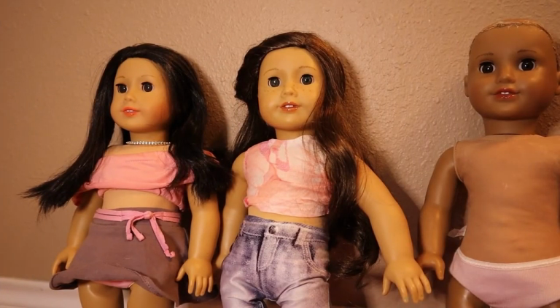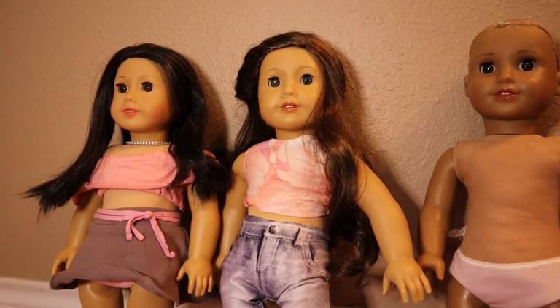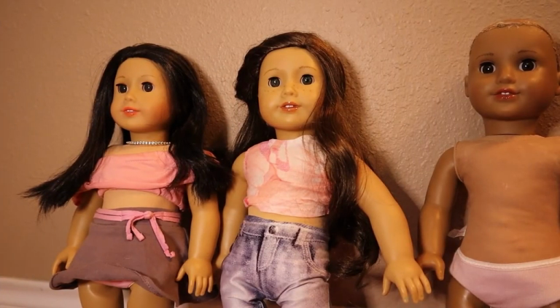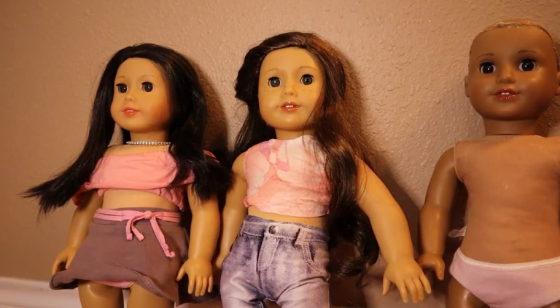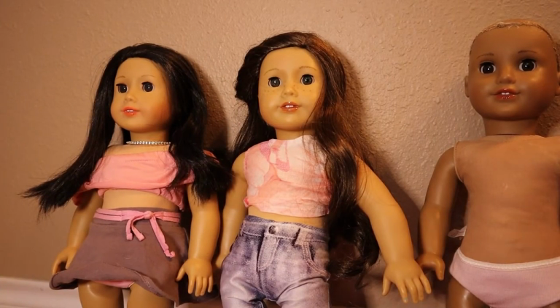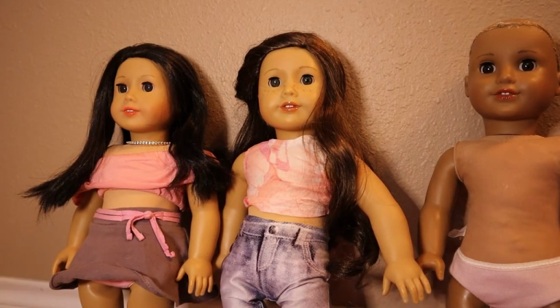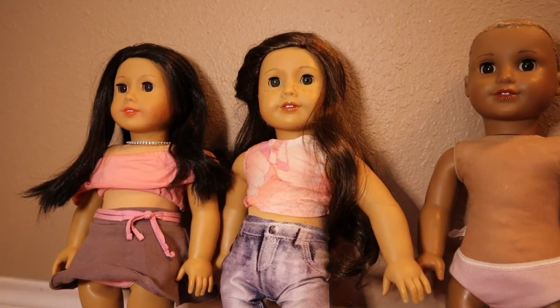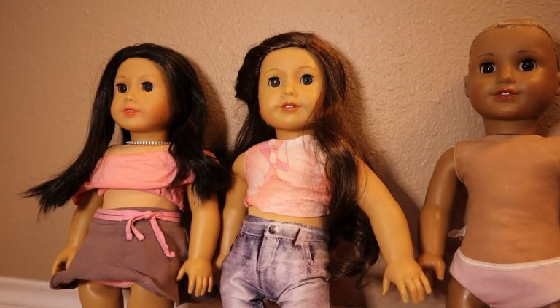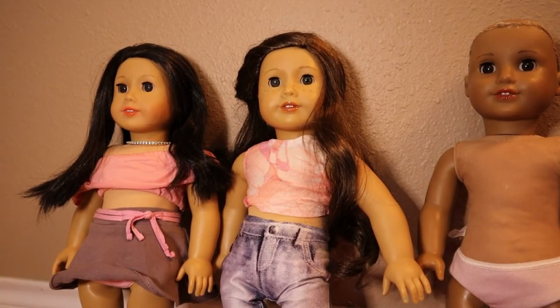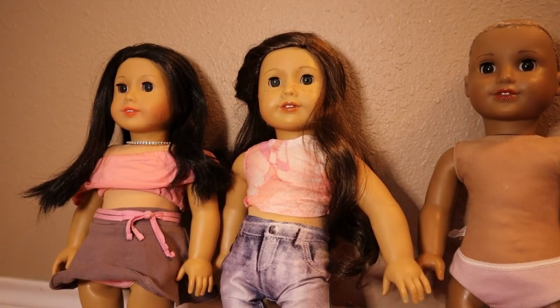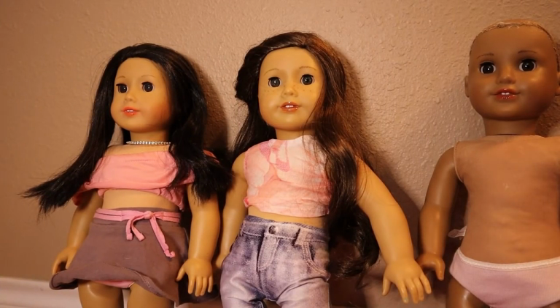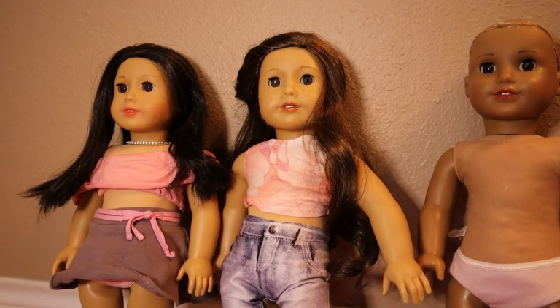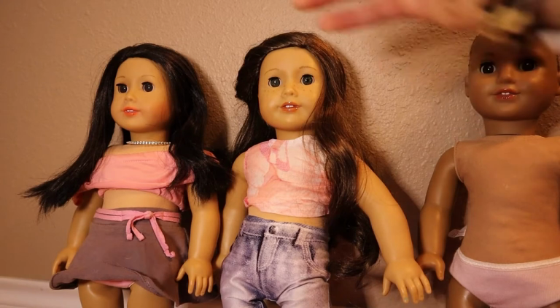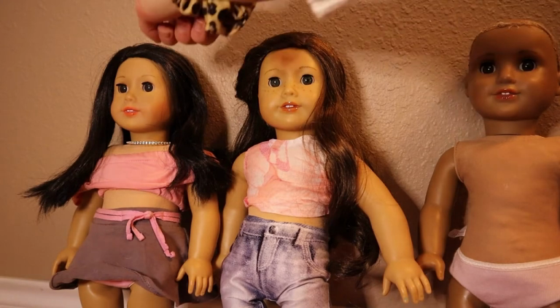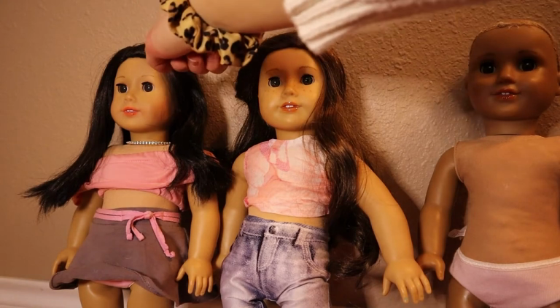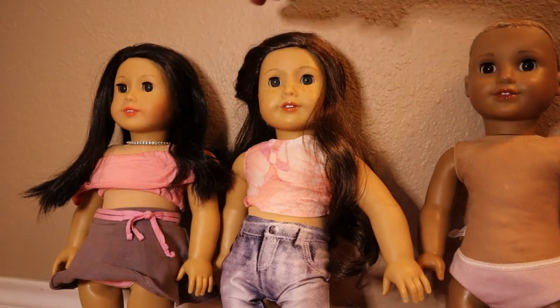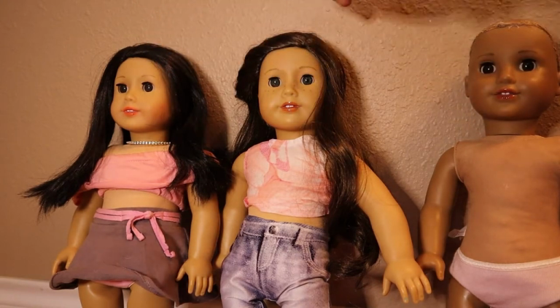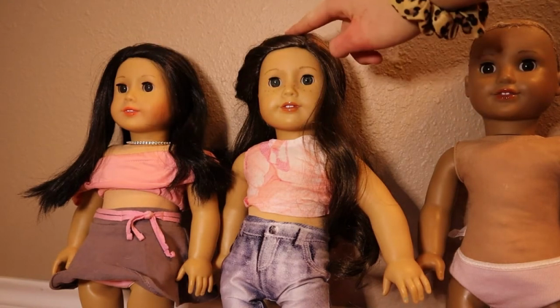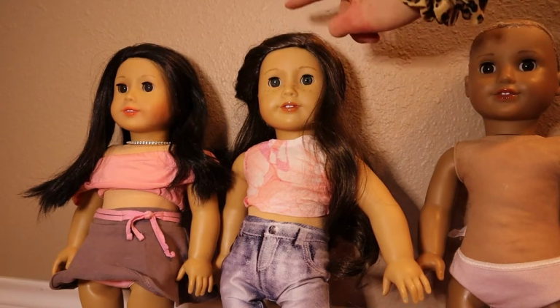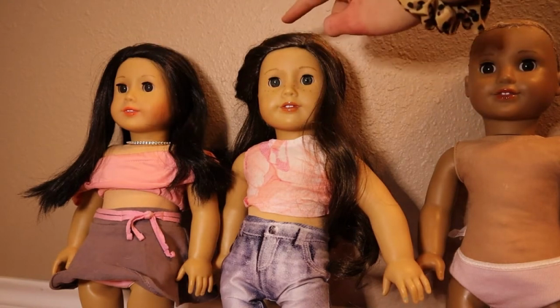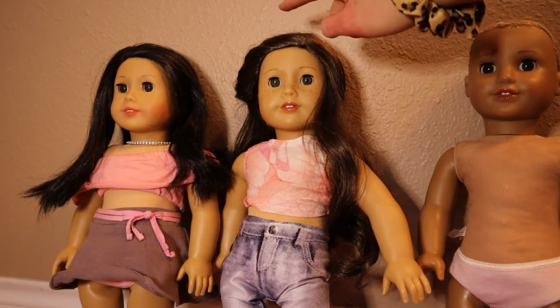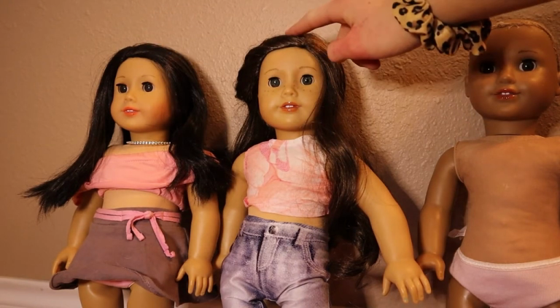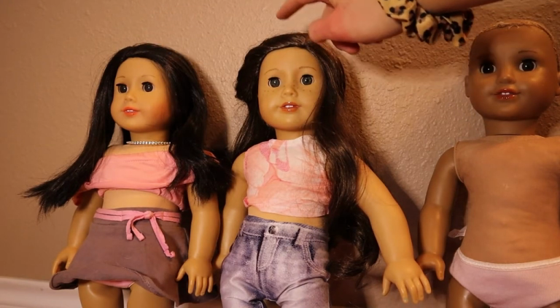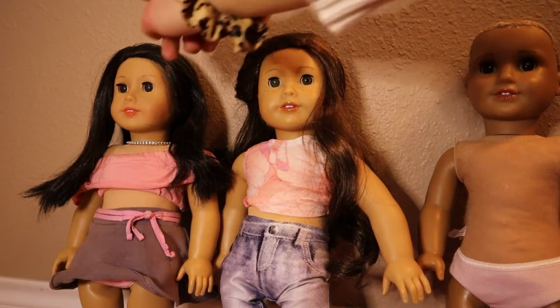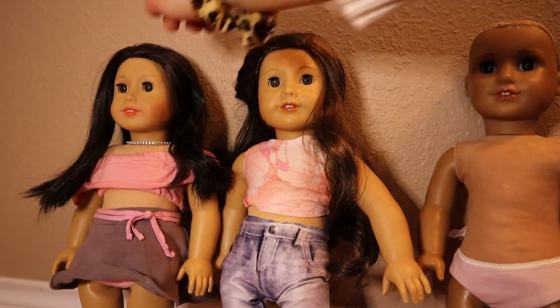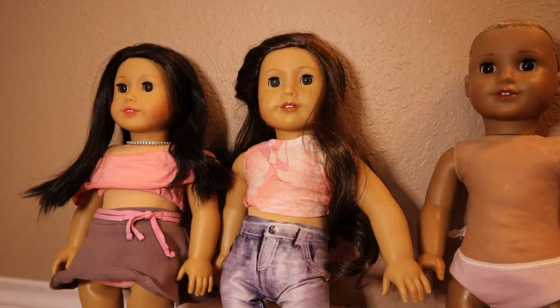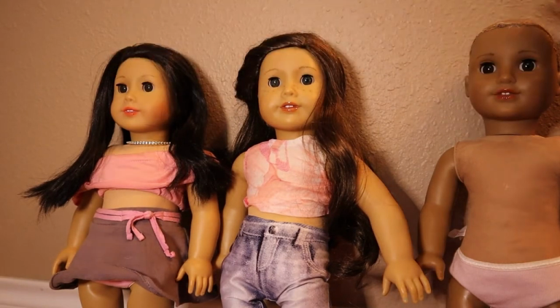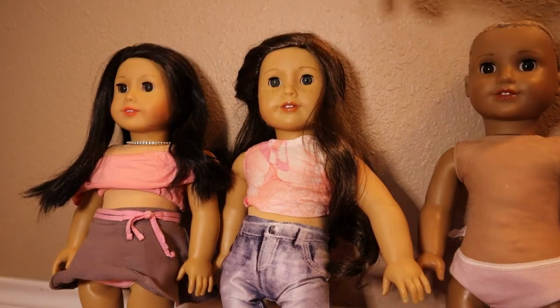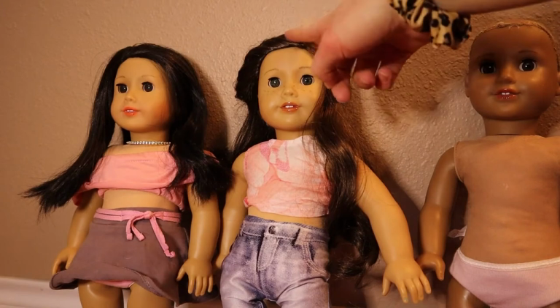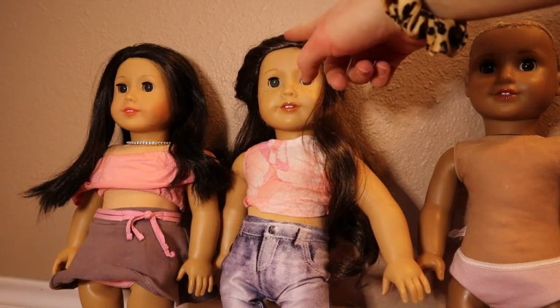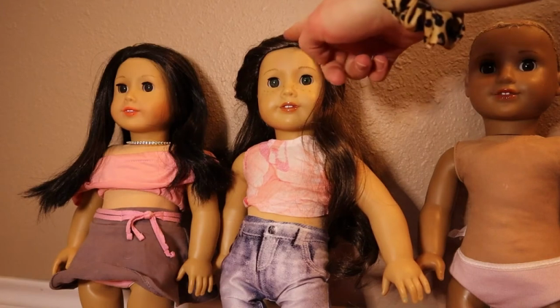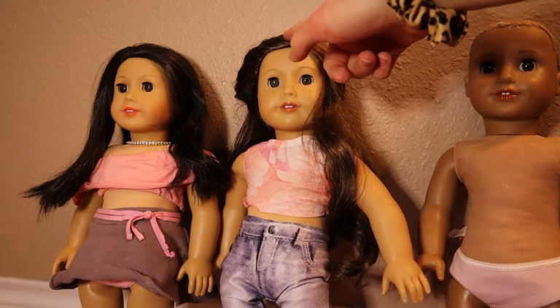So the first thing you want to do is figure out what wig you are going to be using. You can use a custom wig or an extra wig you have, or if you're like me, you can switch up your doll's wigs.